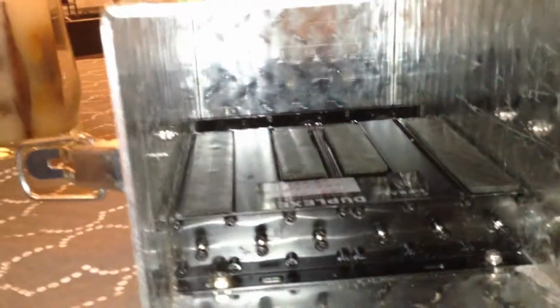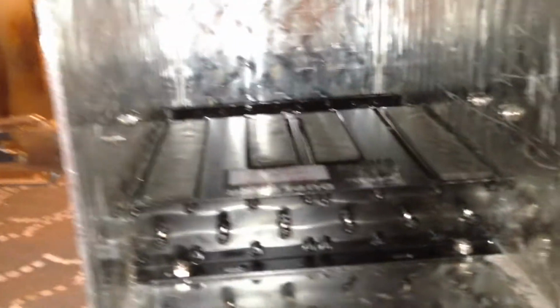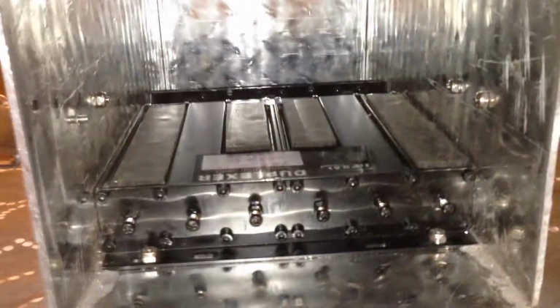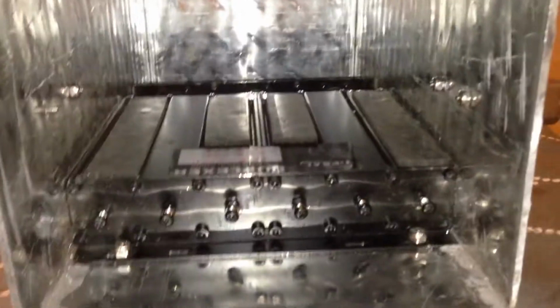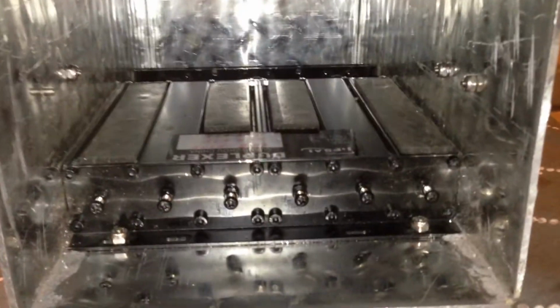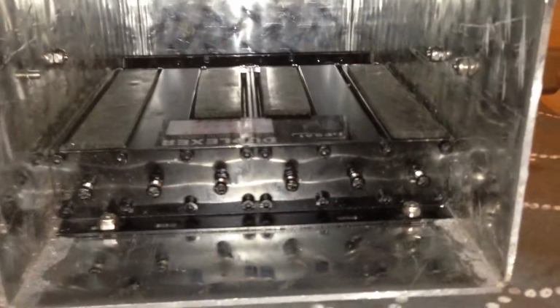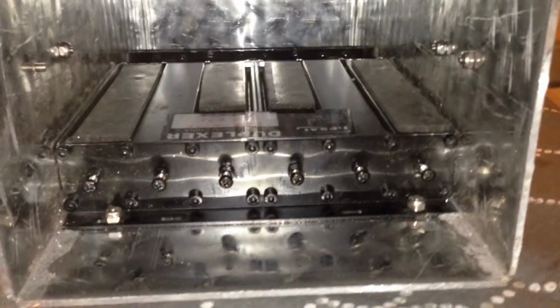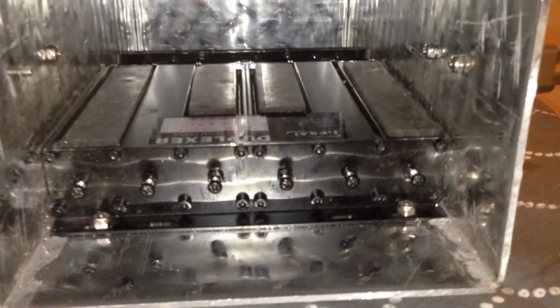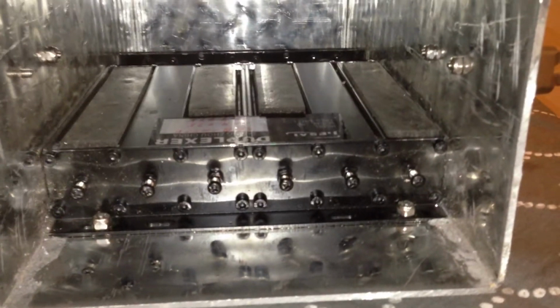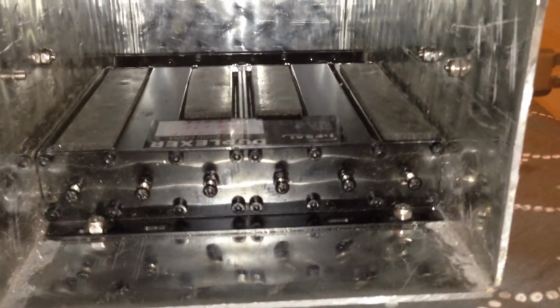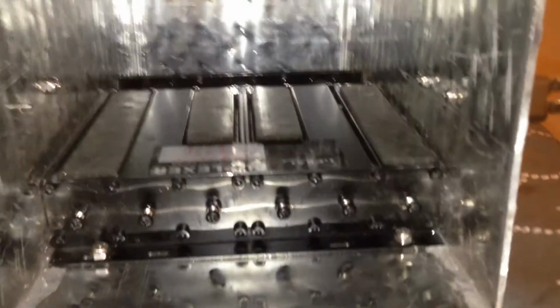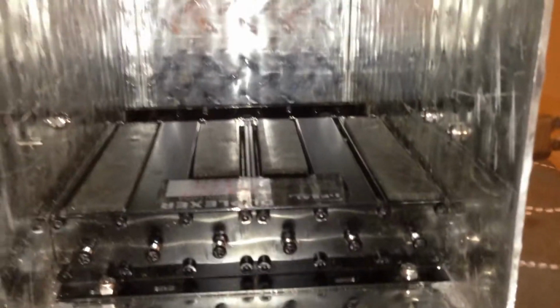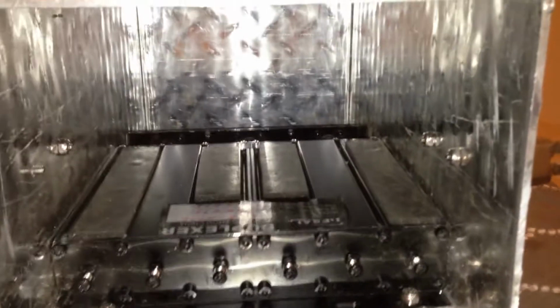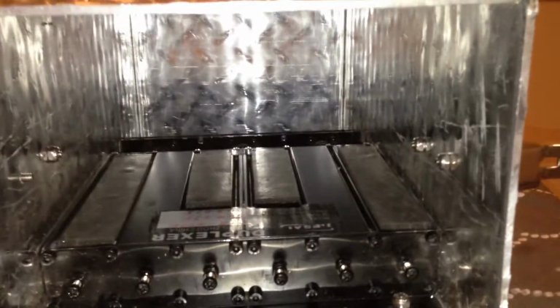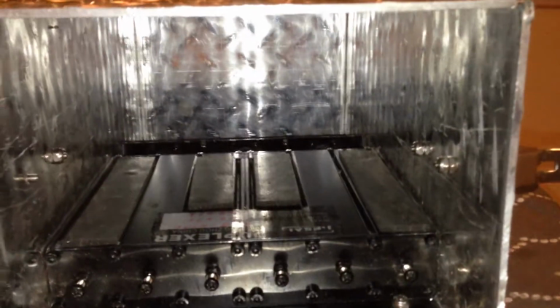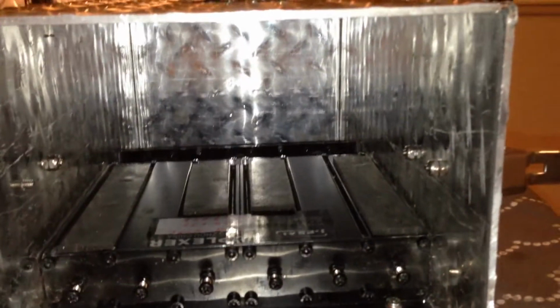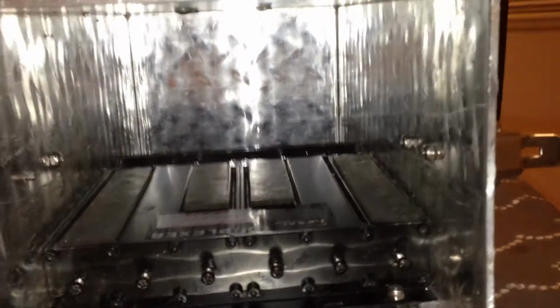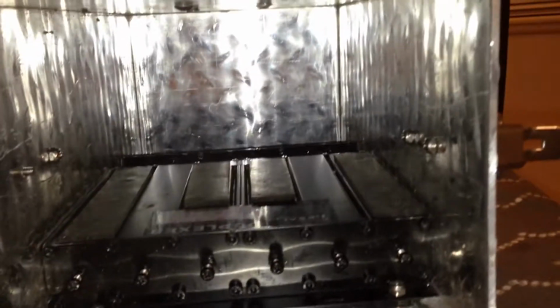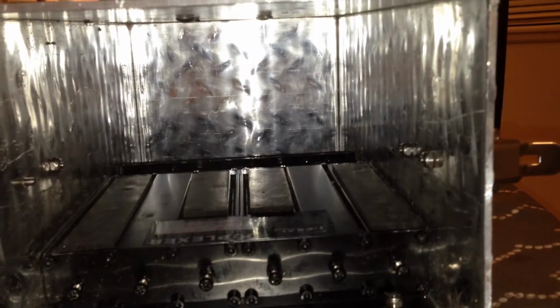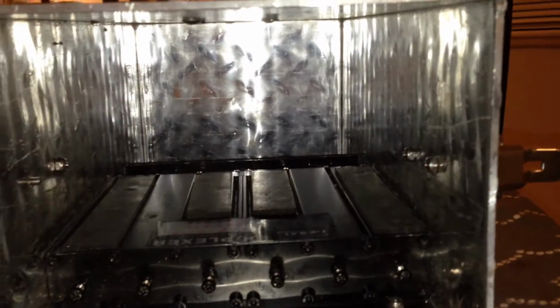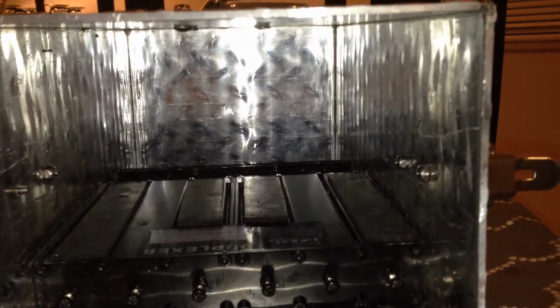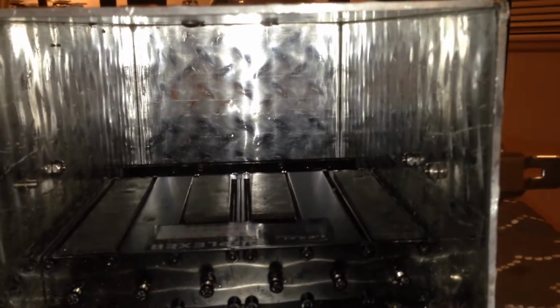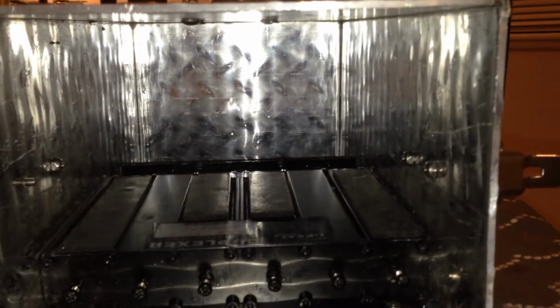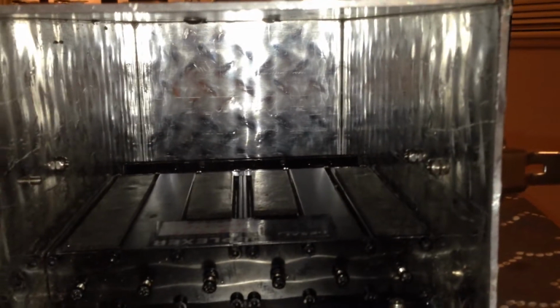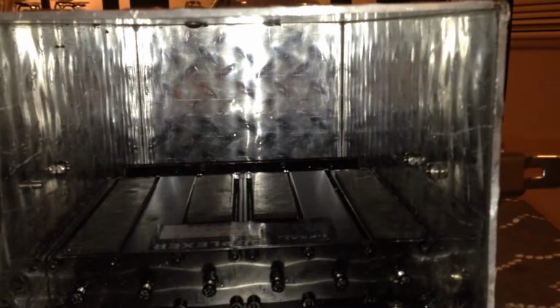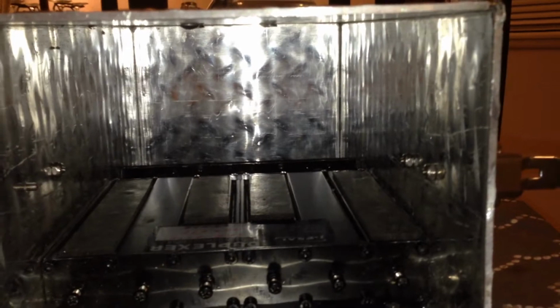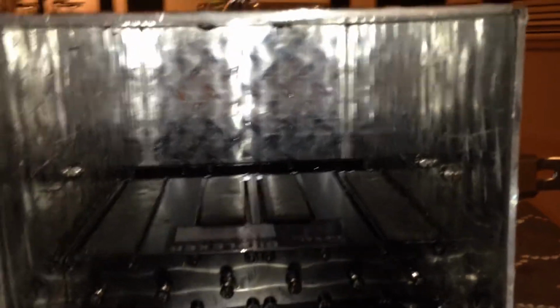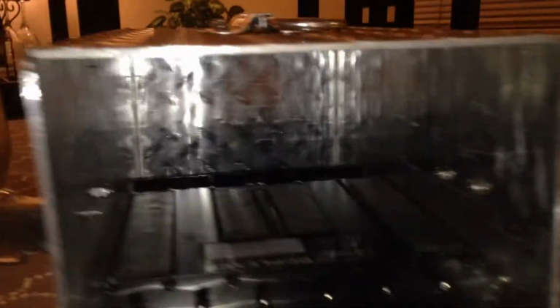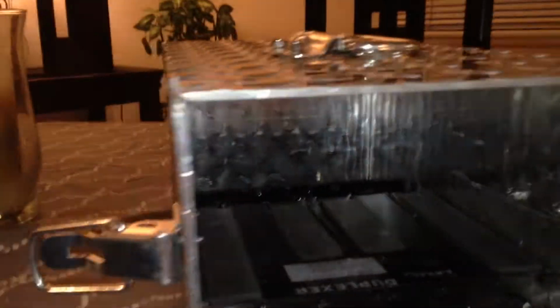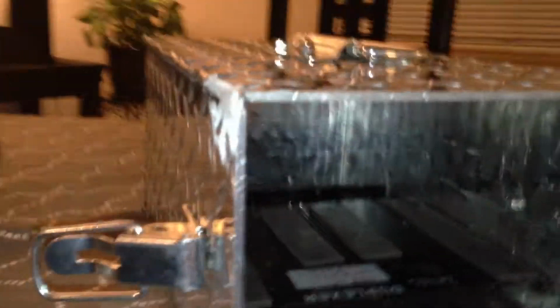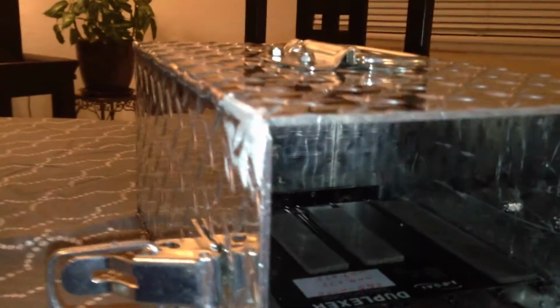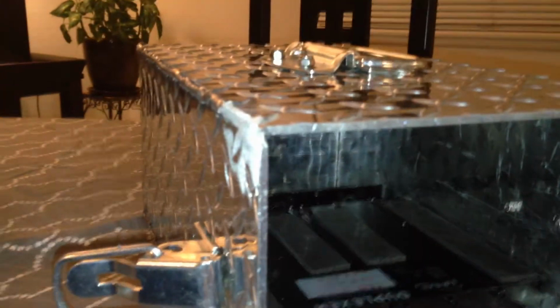Inside, you'll see the 440 mobile duplexer bolts in and sits in the bottom. In the back there is going to be a push fan and a pull fan with a little weatherproof shroud on the sides.